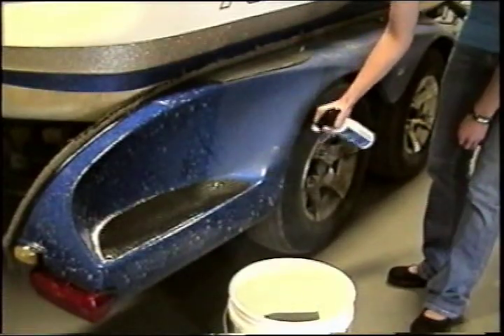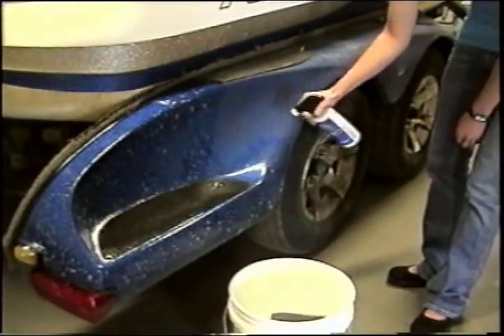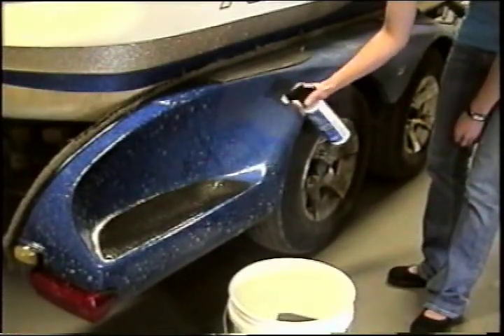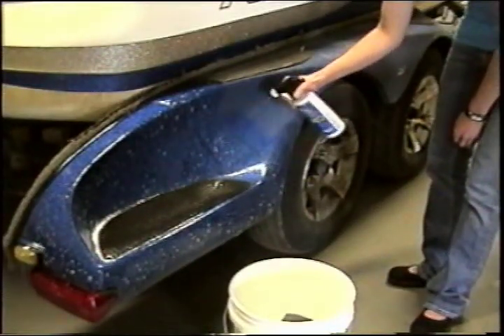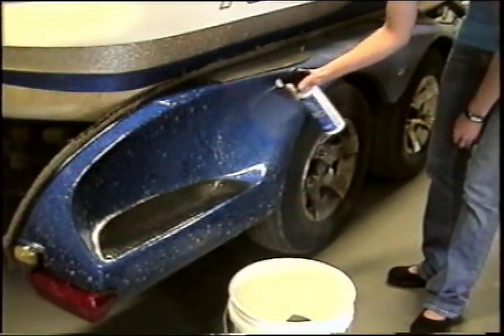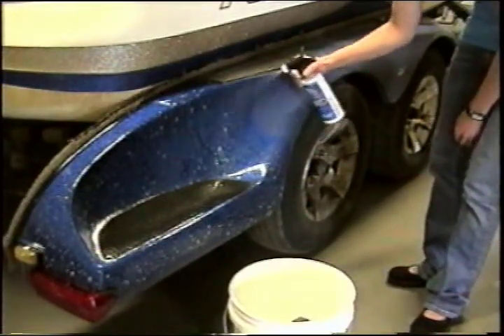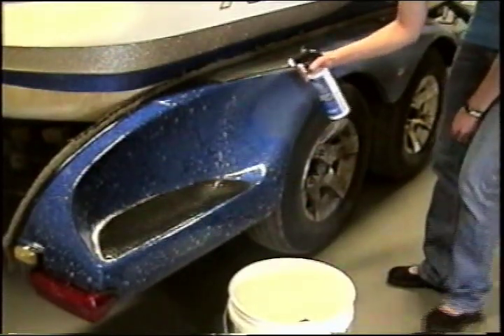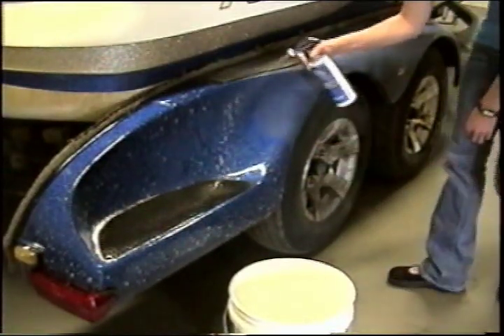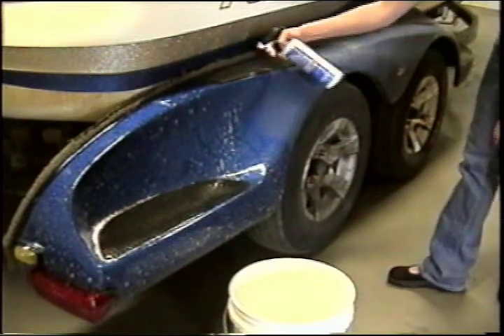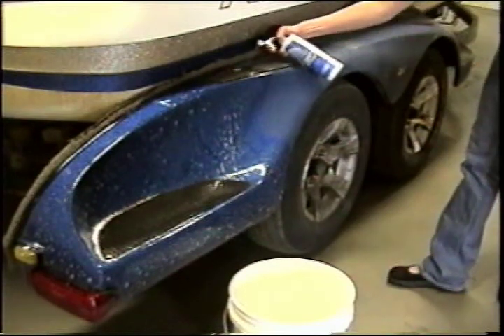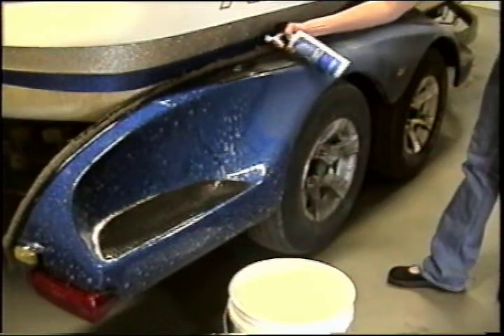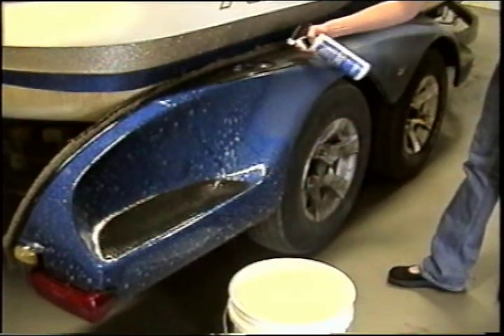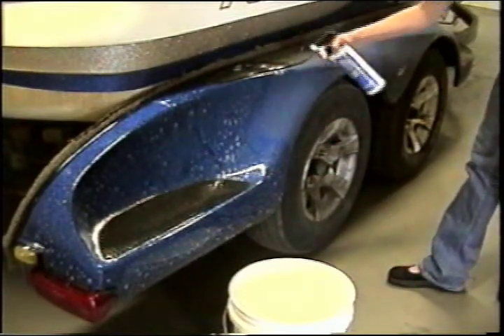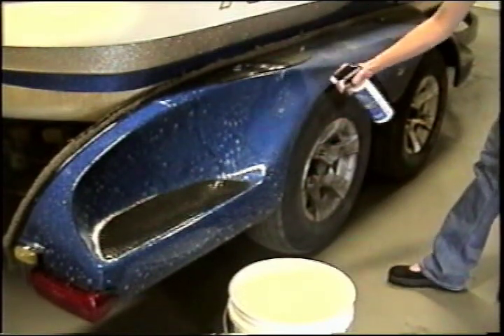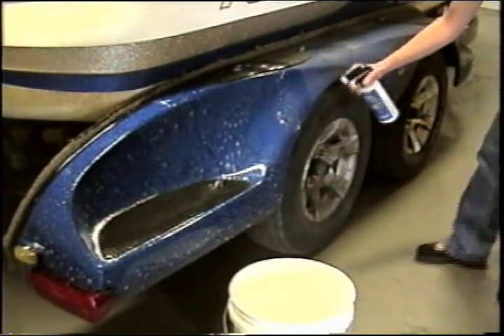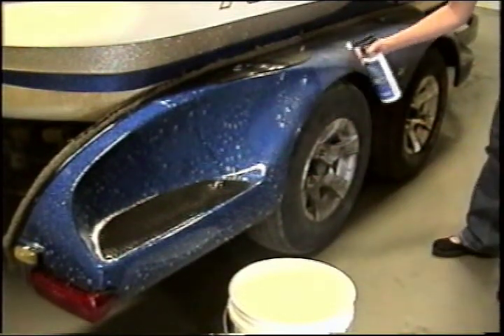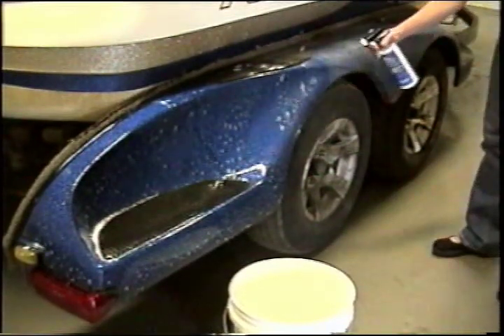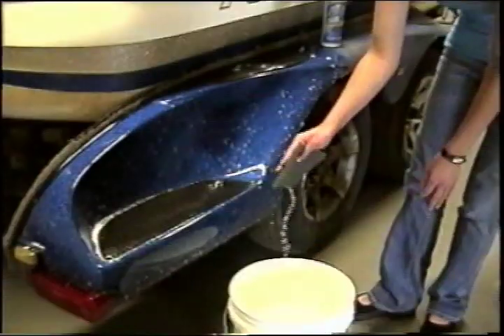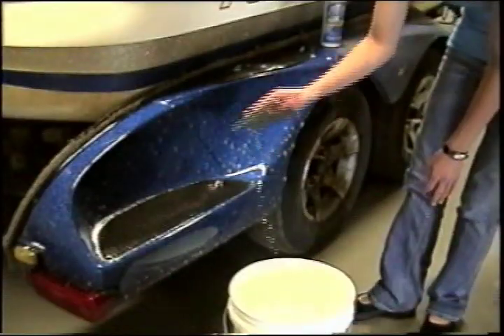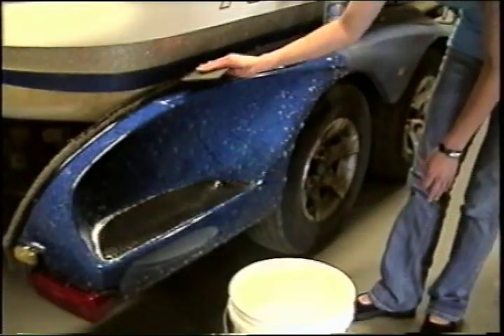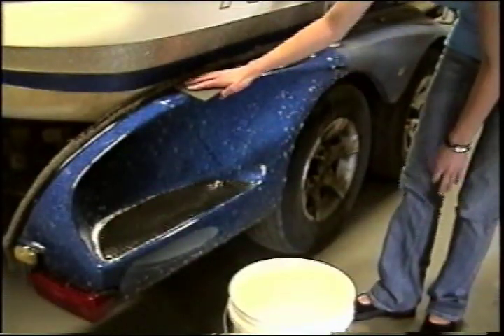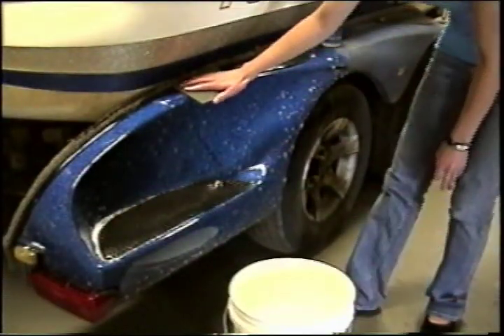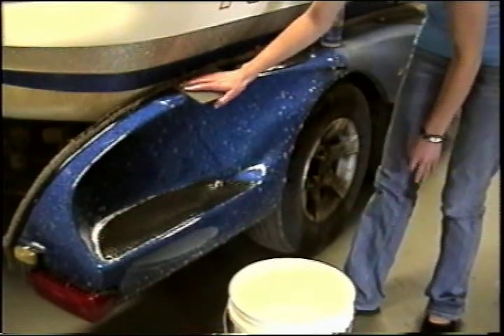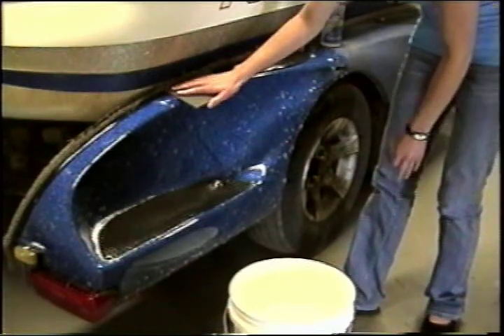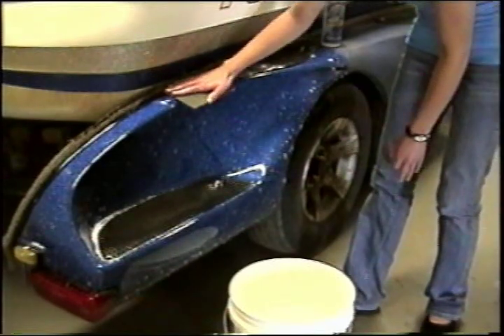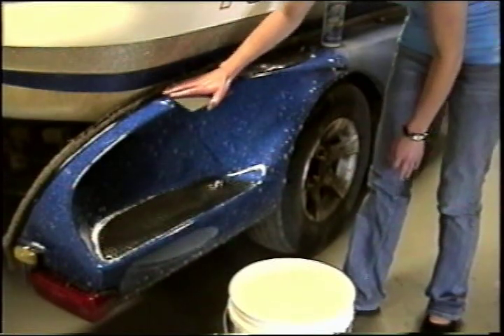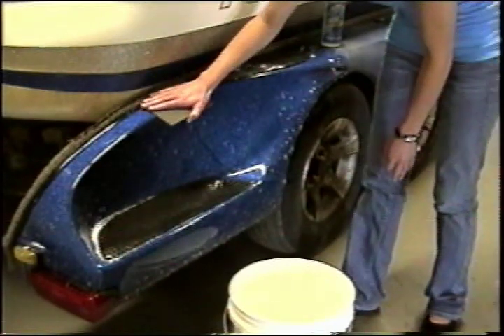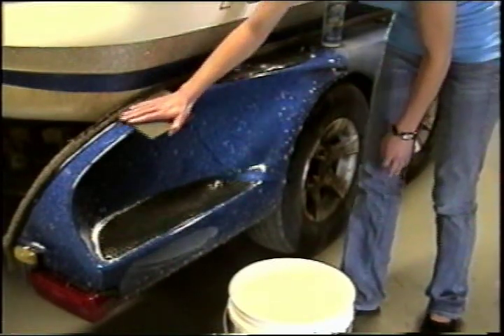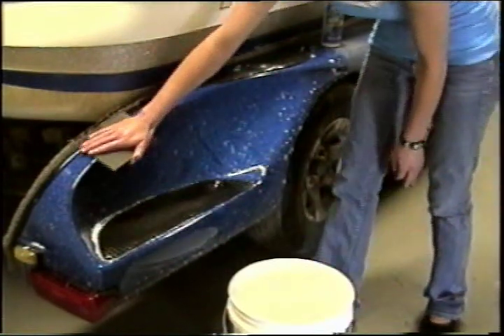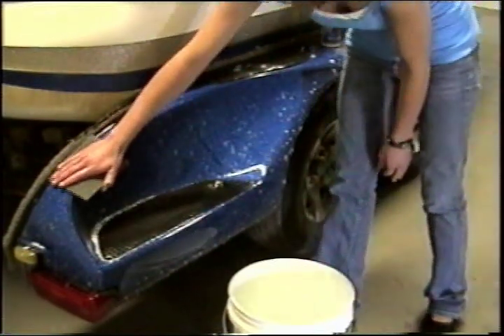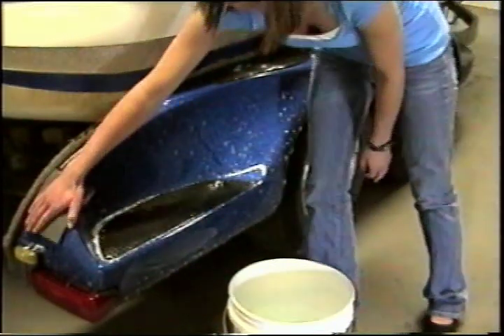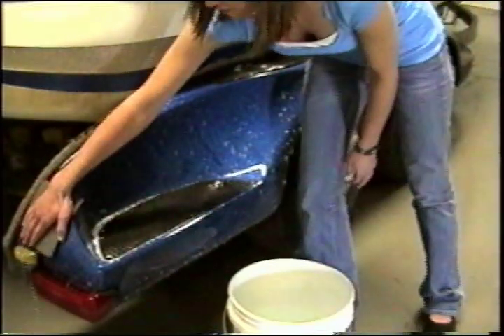Second, spray a generous amount of Sarasota Splashback prep on the surface, allowing a moment for penetration. Next, with your pad completely wet, make two to three passes over the area previously covered with prep.